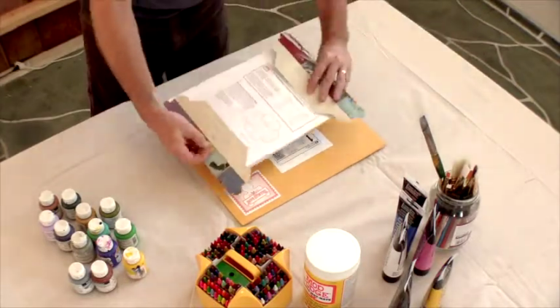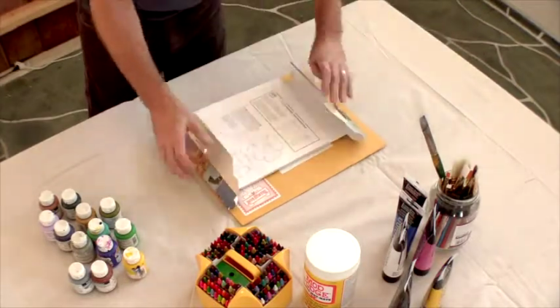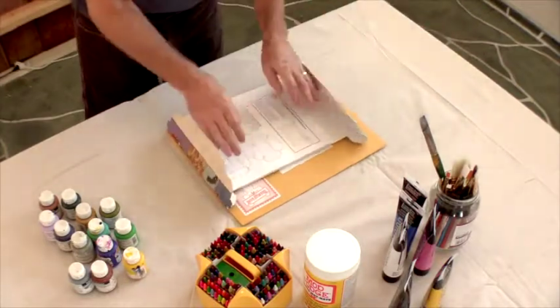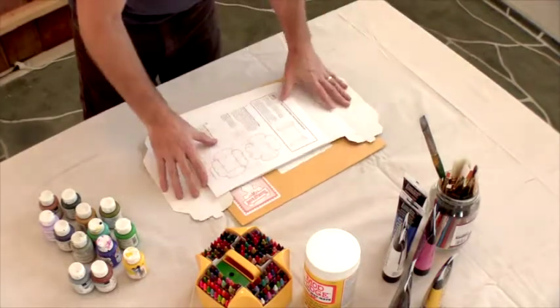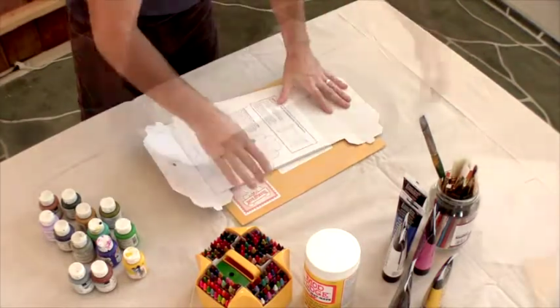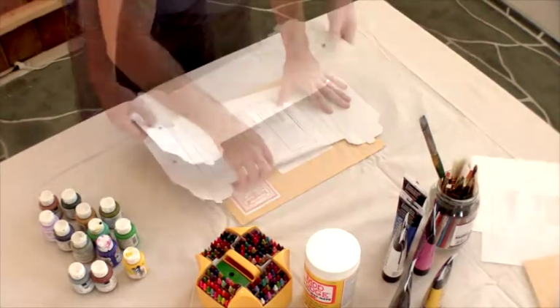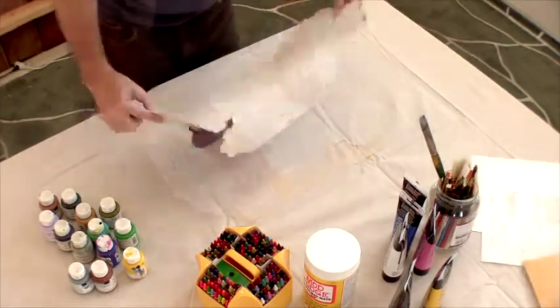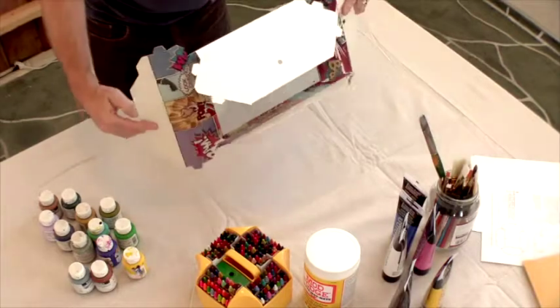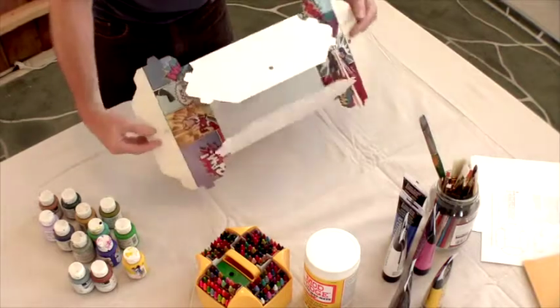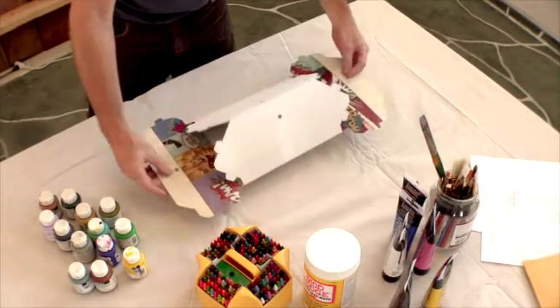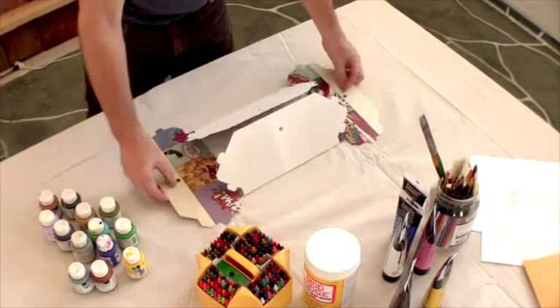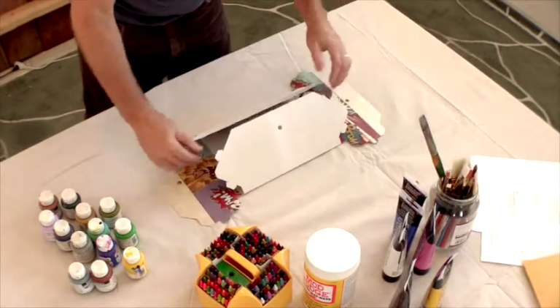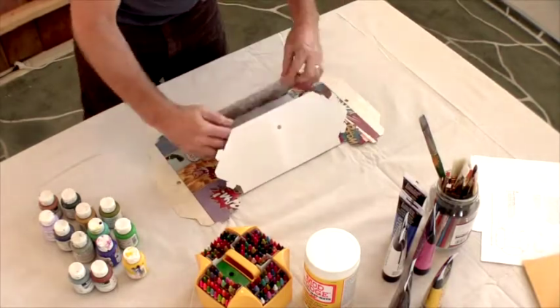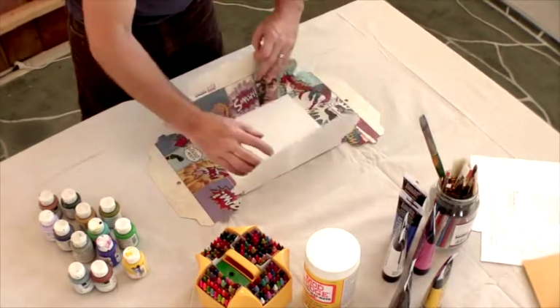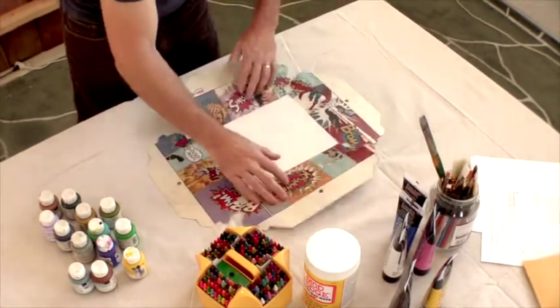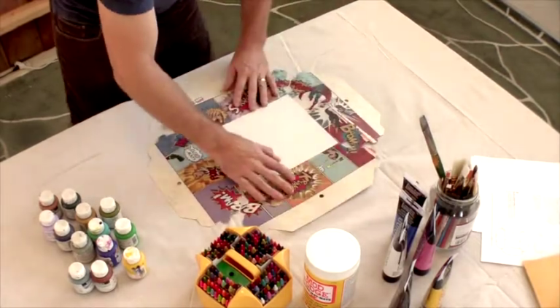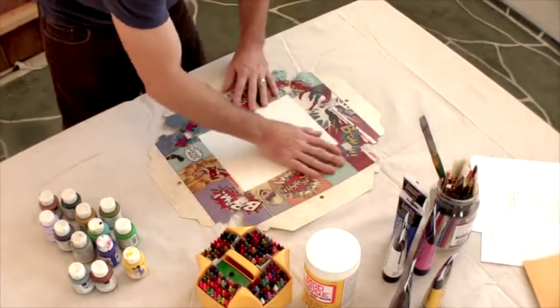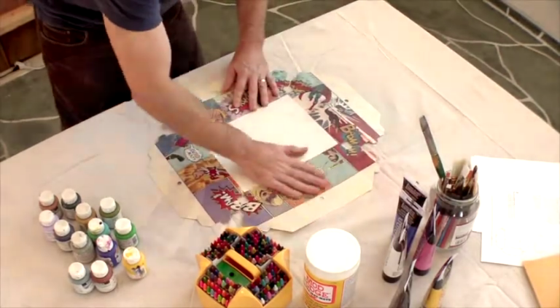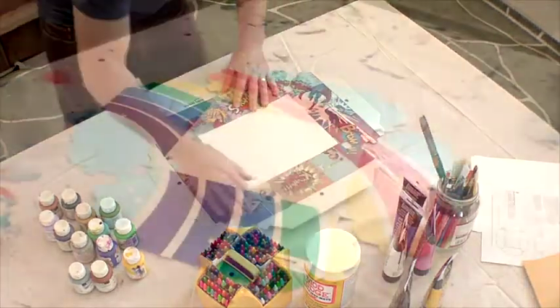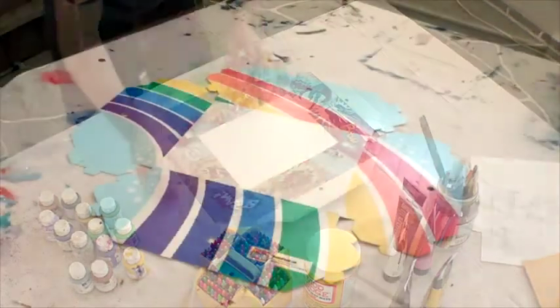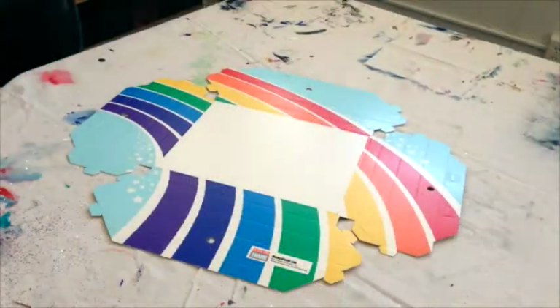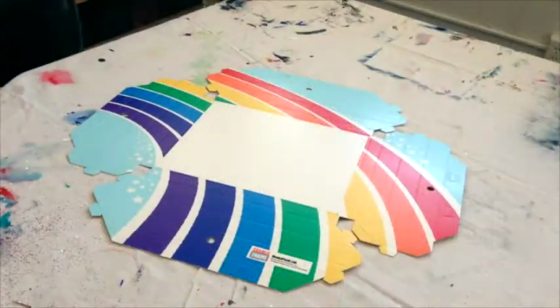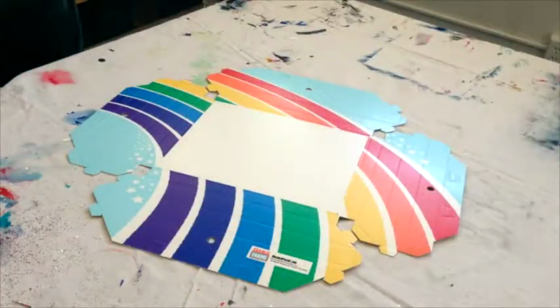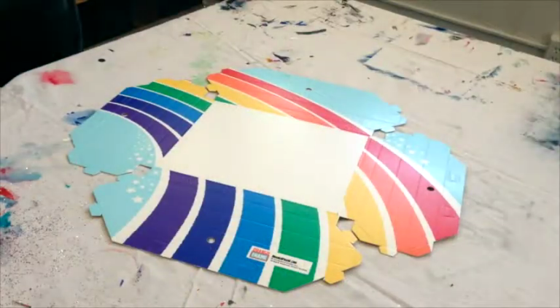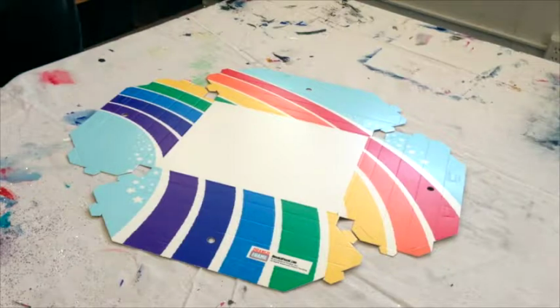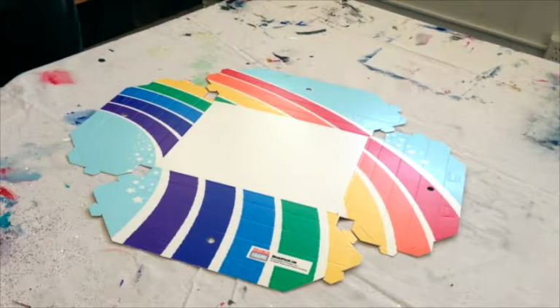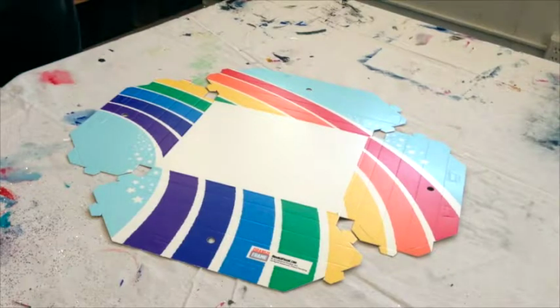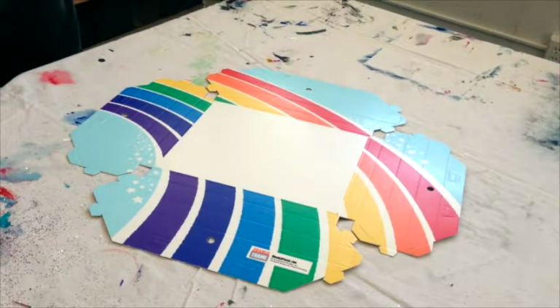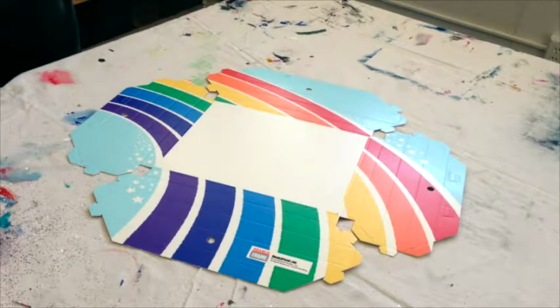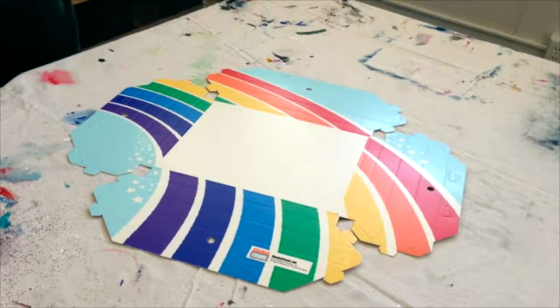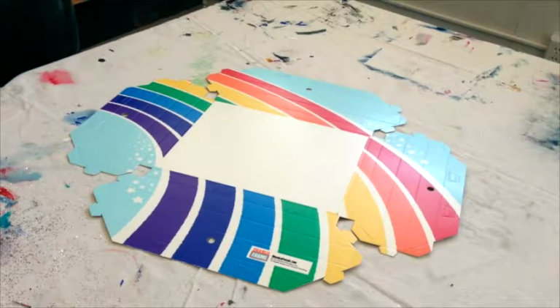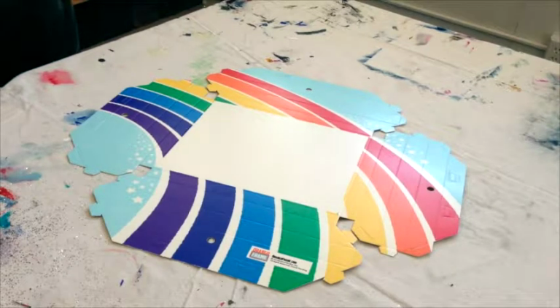Unfold and lay your OranguFrame on a clean, flat surface. The front side, which is coated and scored, should be facing up. Printed frames also have the design on the front.